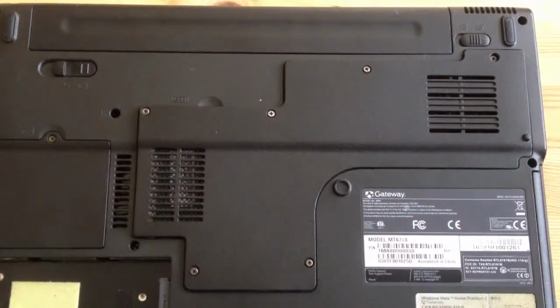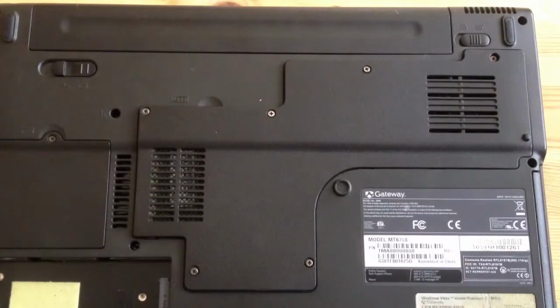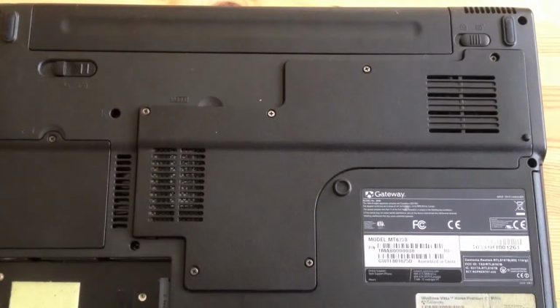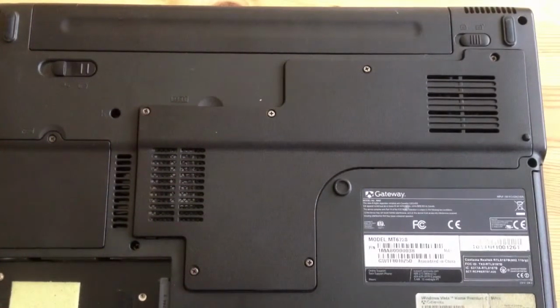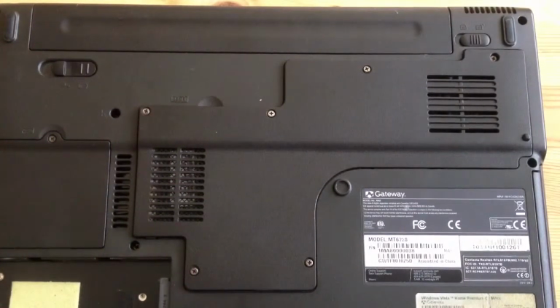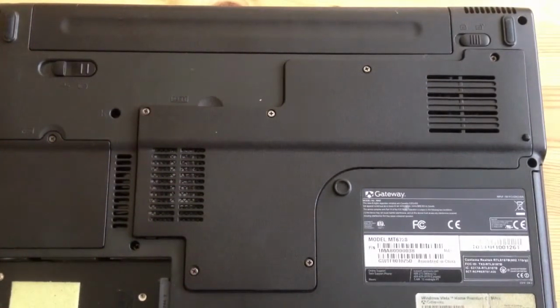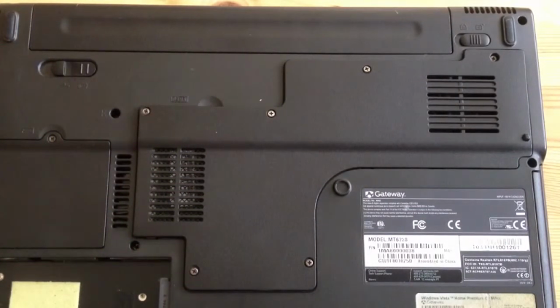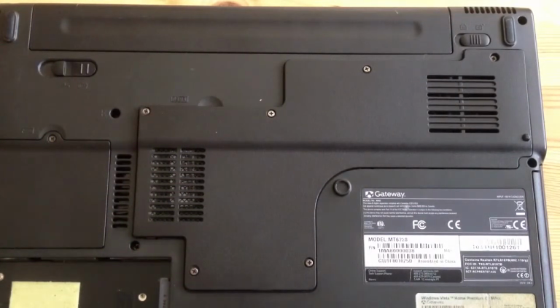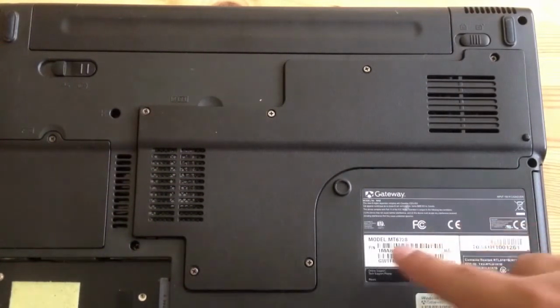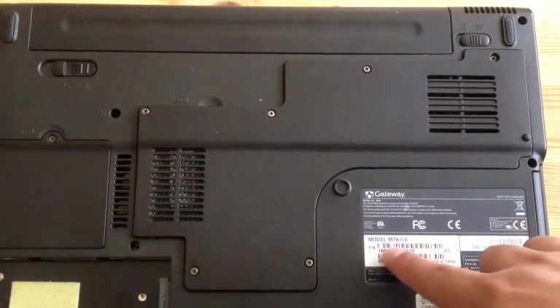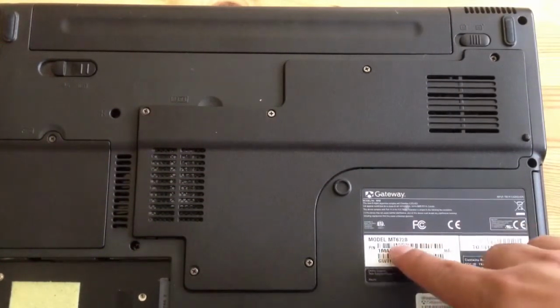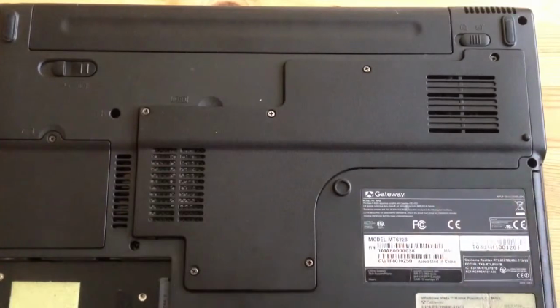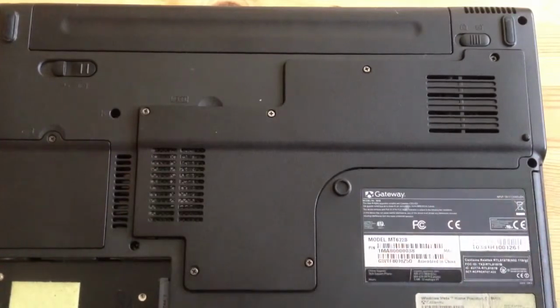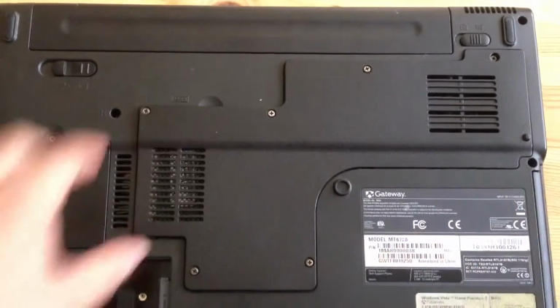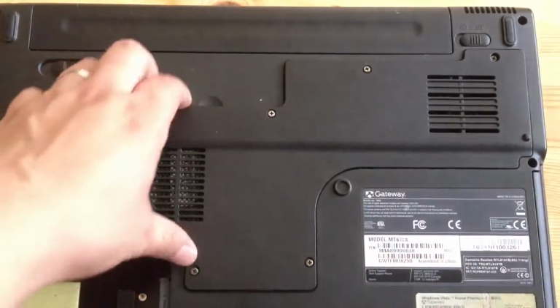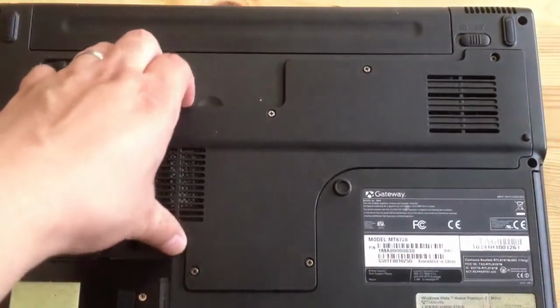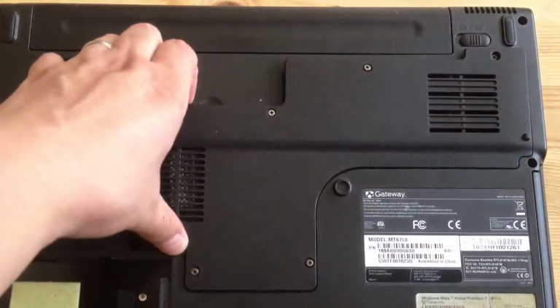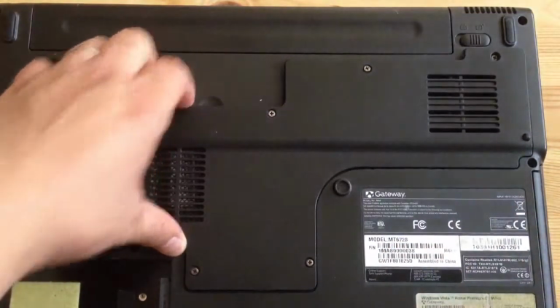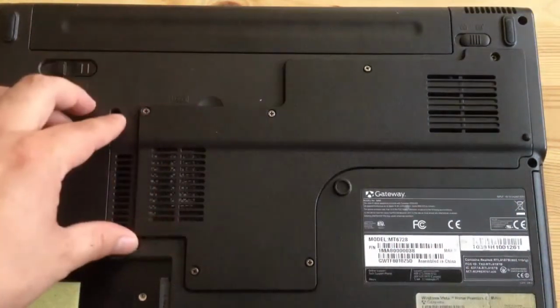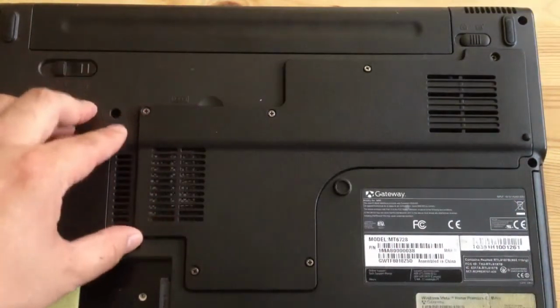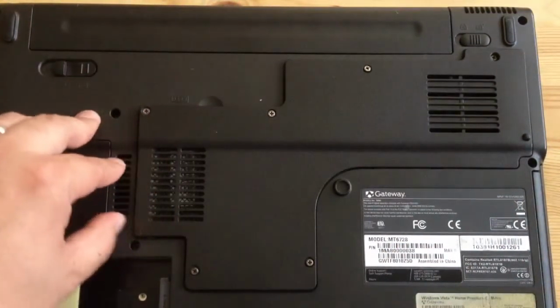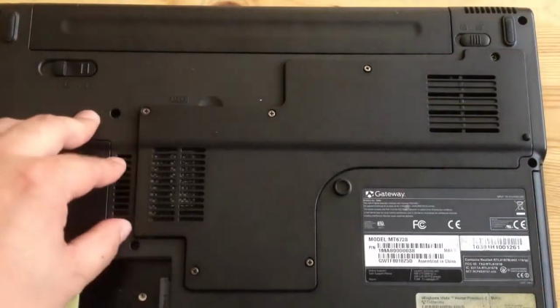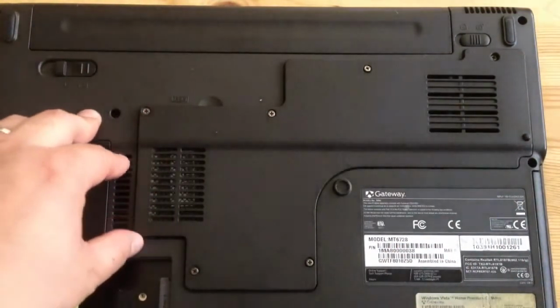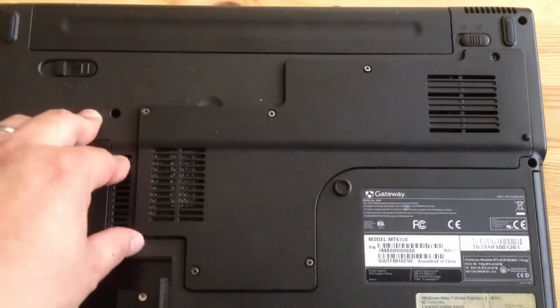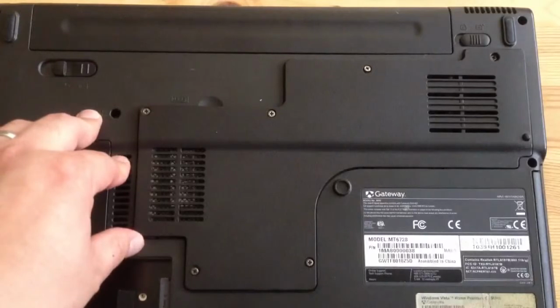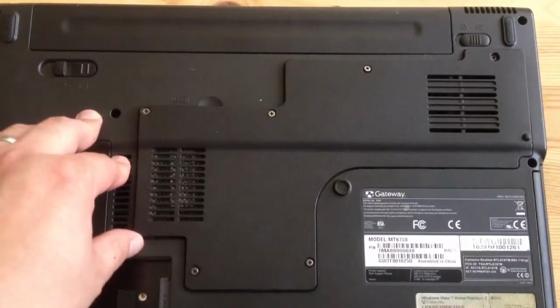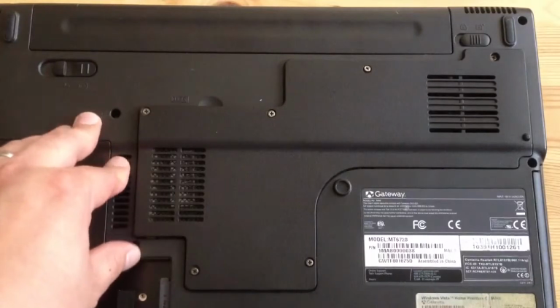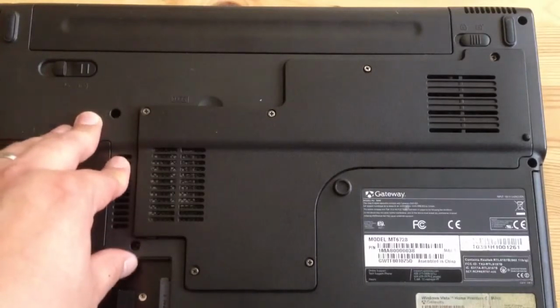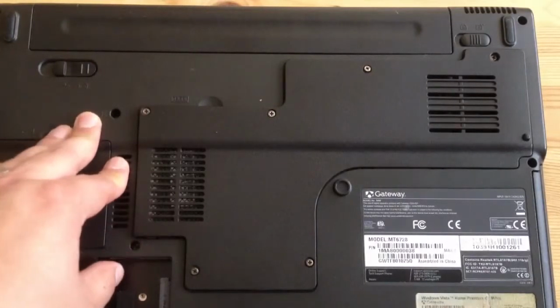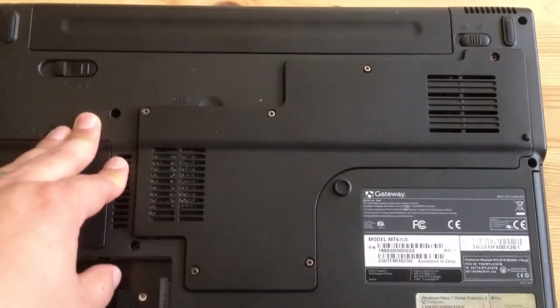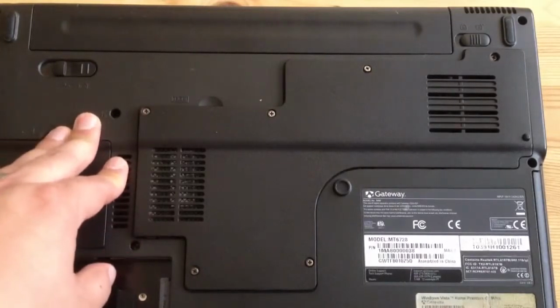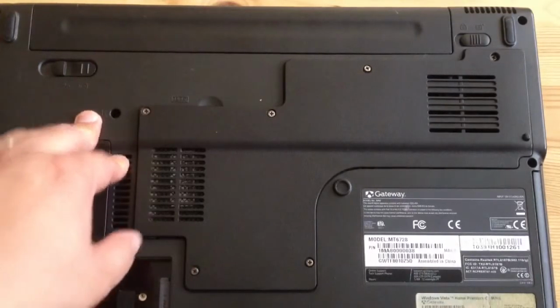This is my Gateway MT6728. It says over here, 6728 laptop. It should support 3GB of RAM total. I don't think it supports 4.